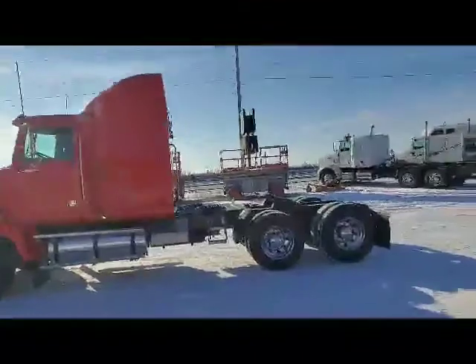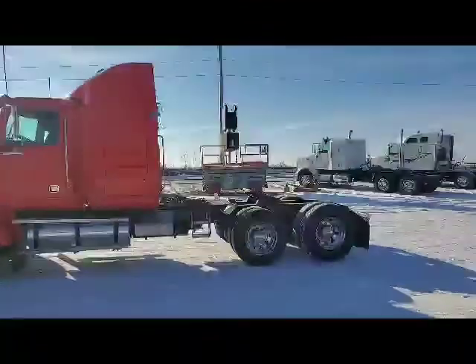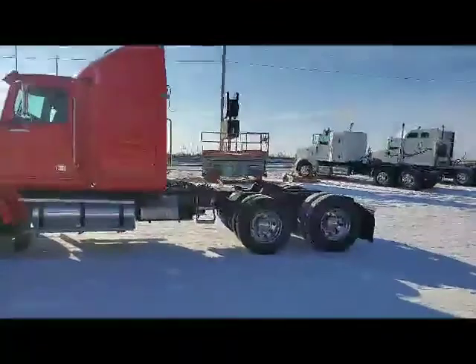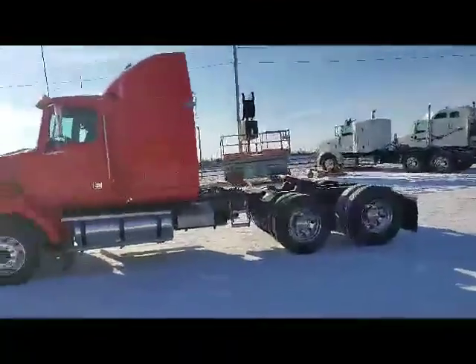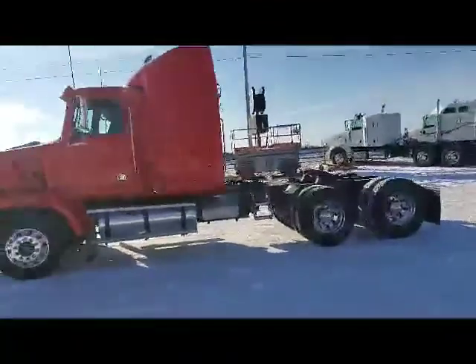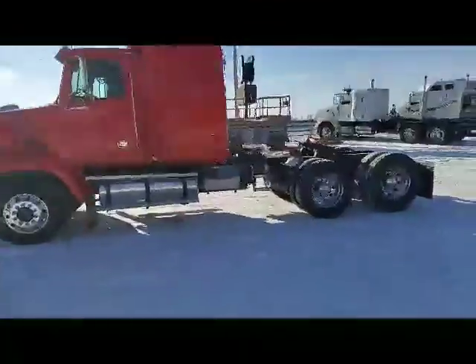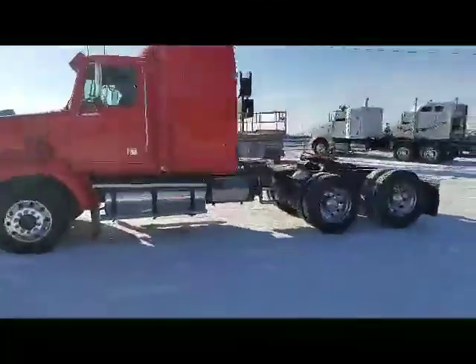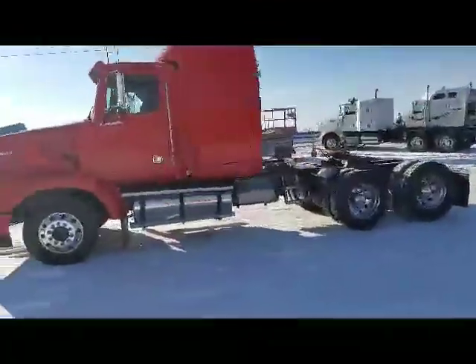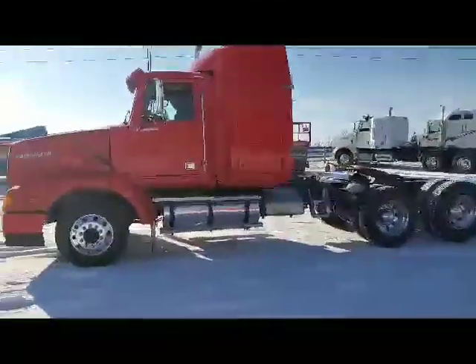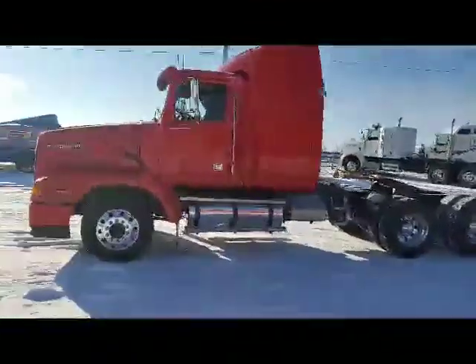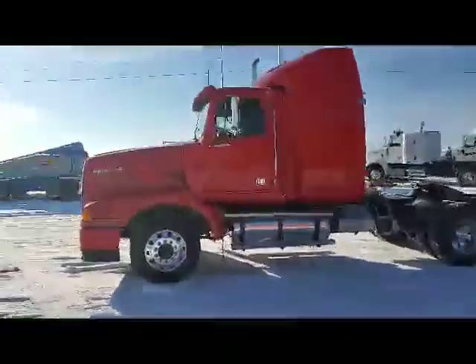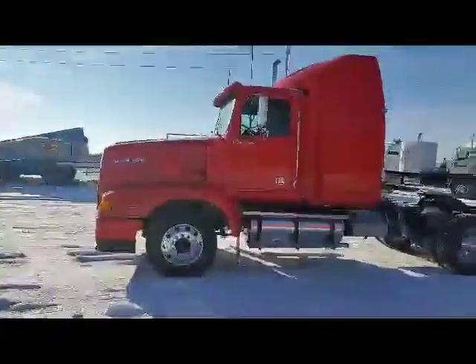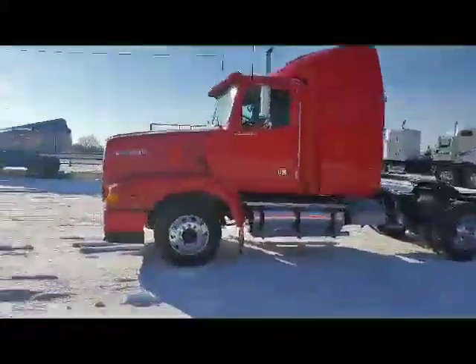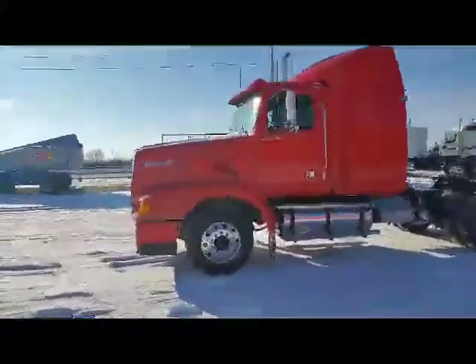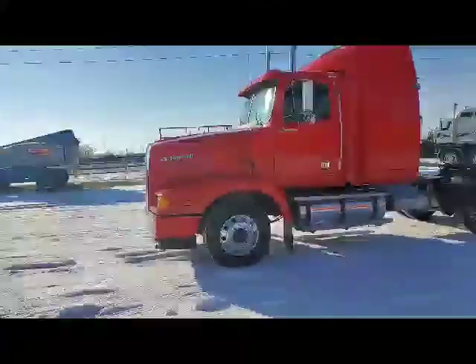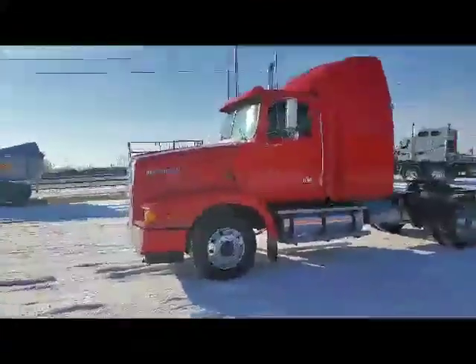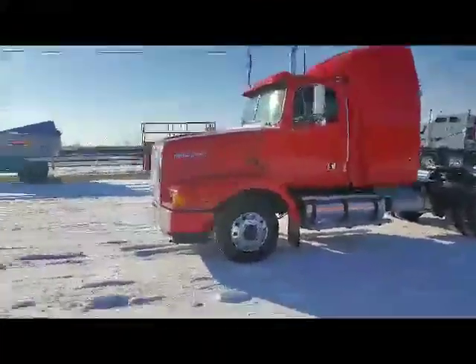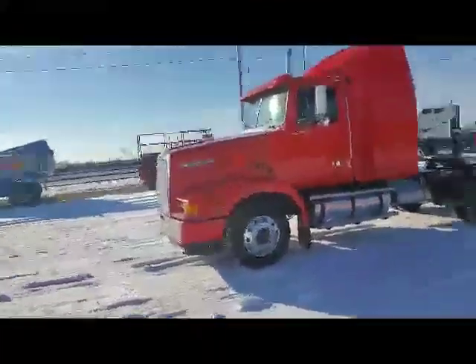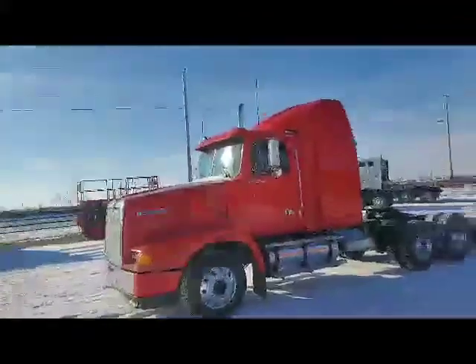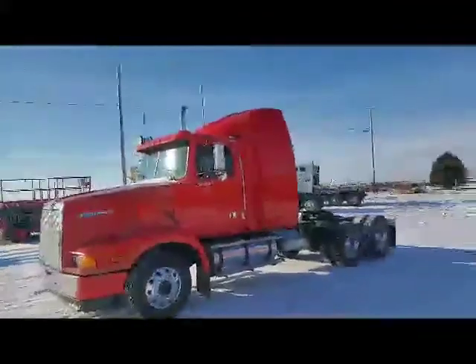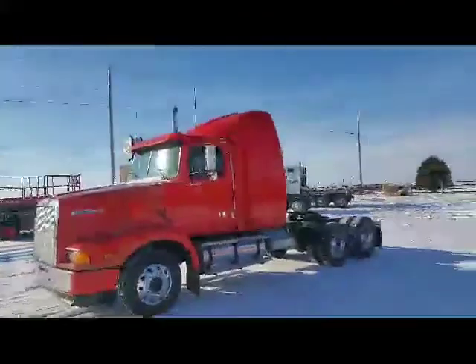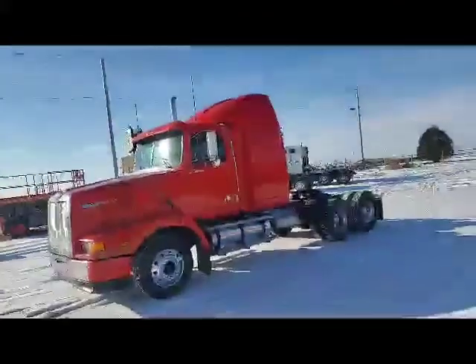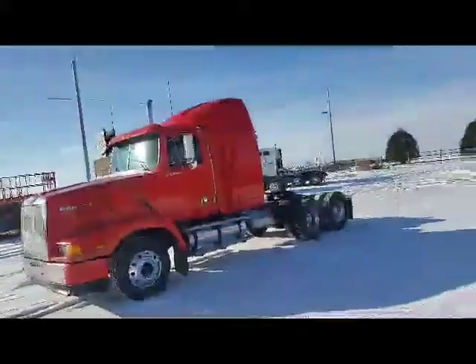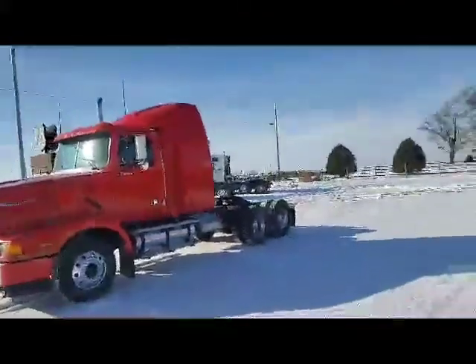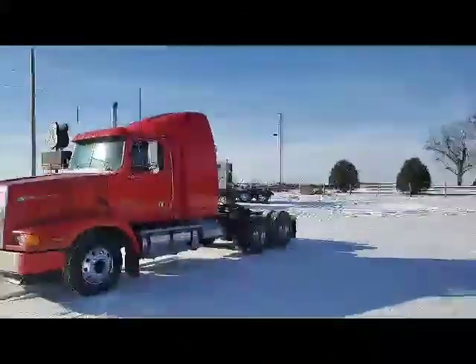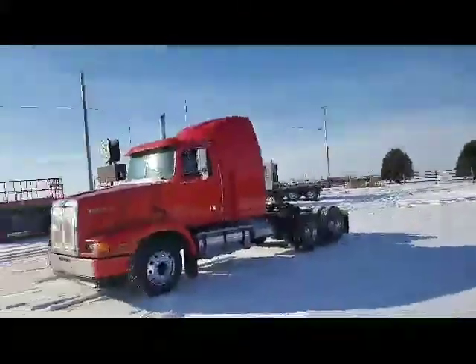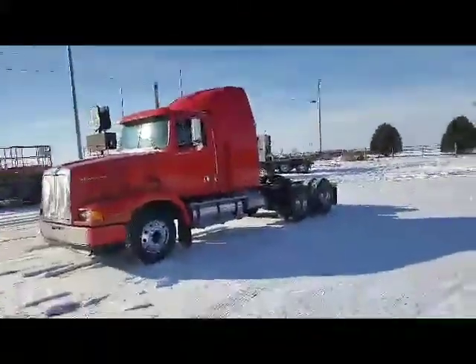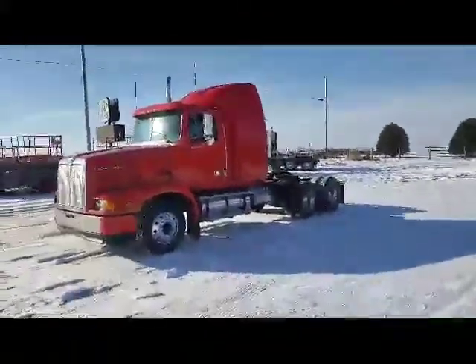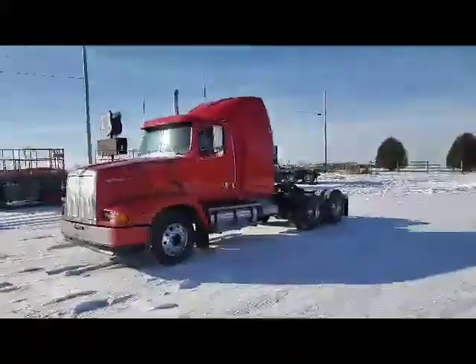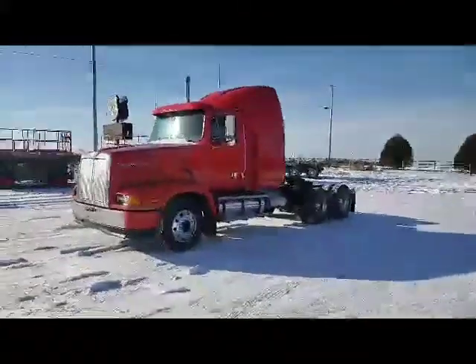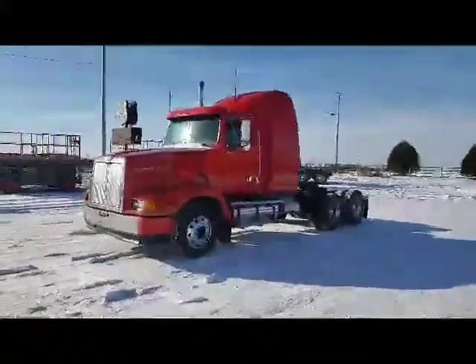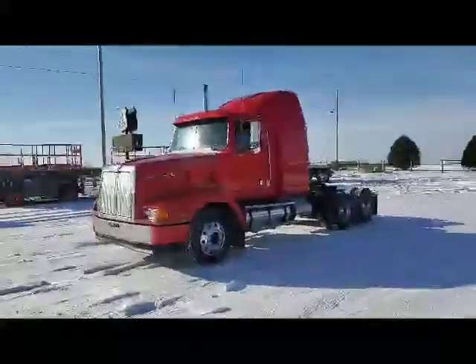Came in locally here, guys — from a corn farmer. He's had it for over 10 years, and actually traded into a newer truck.